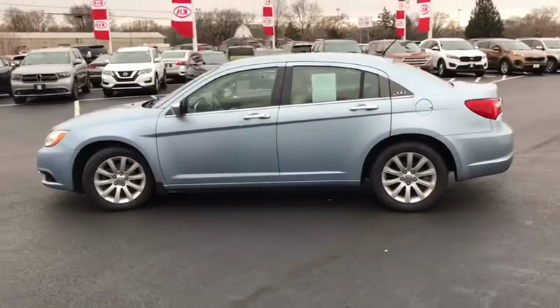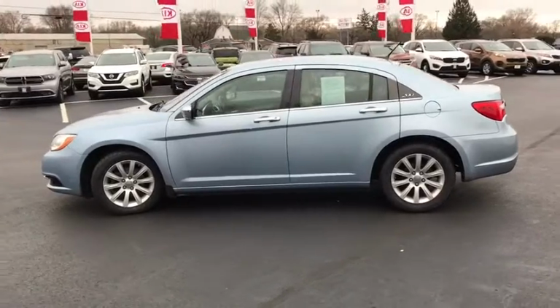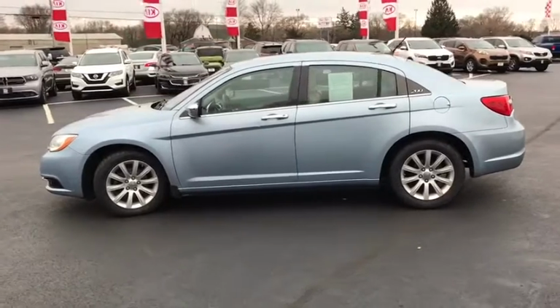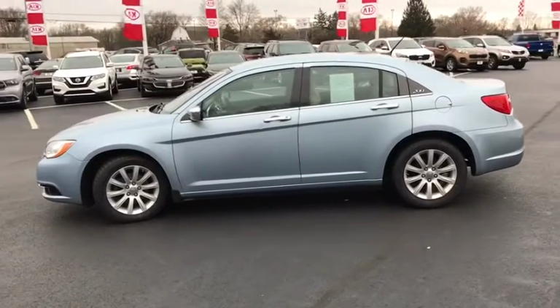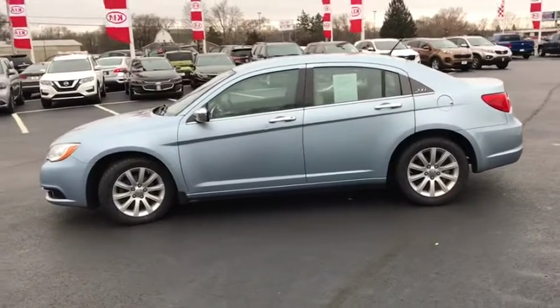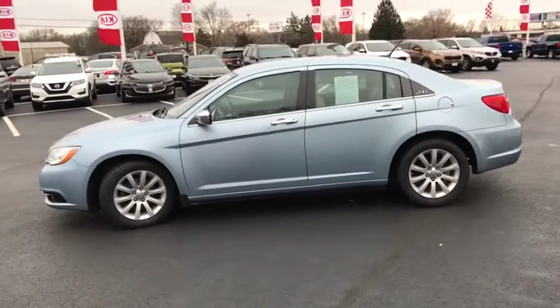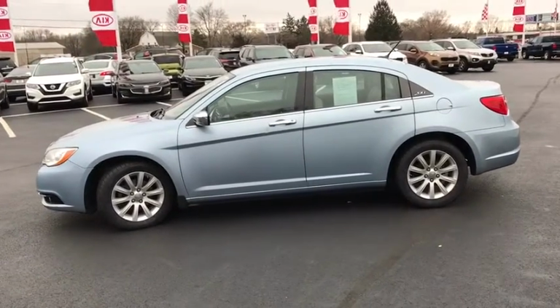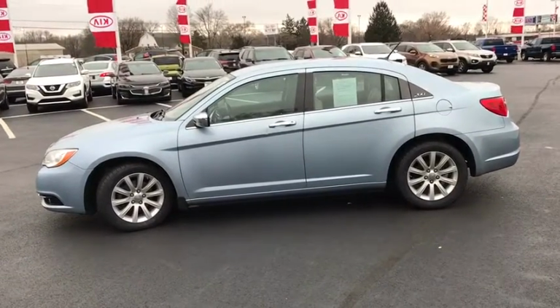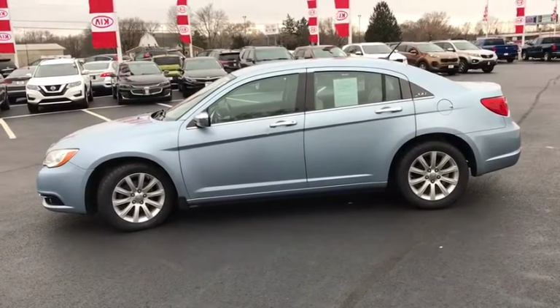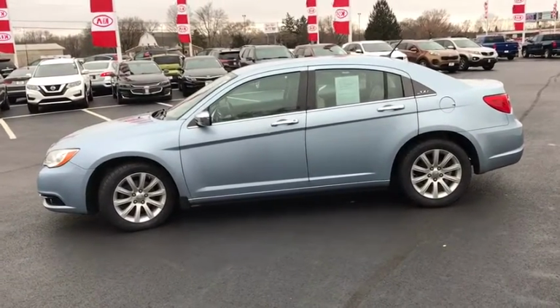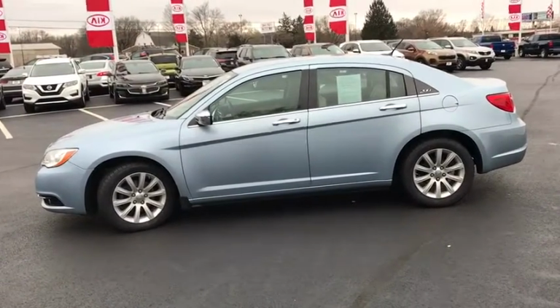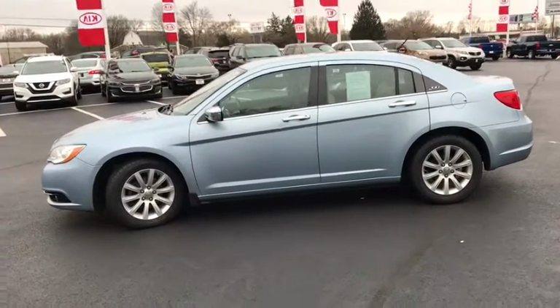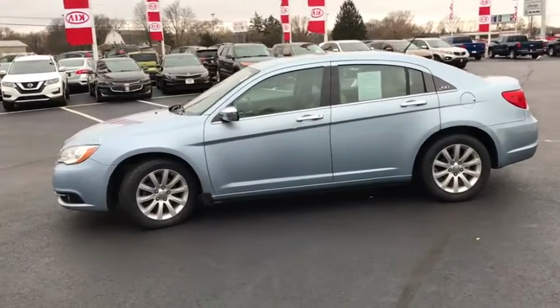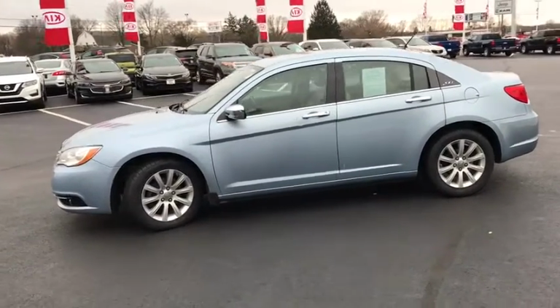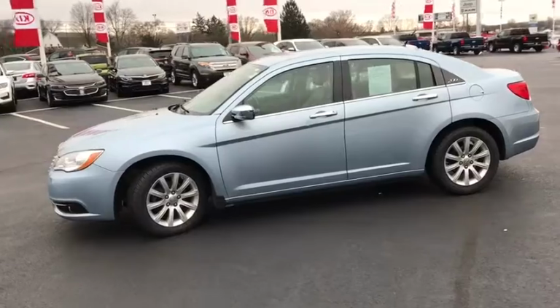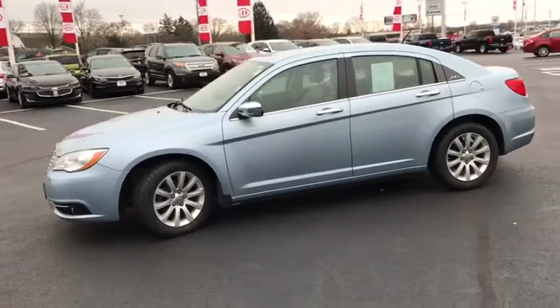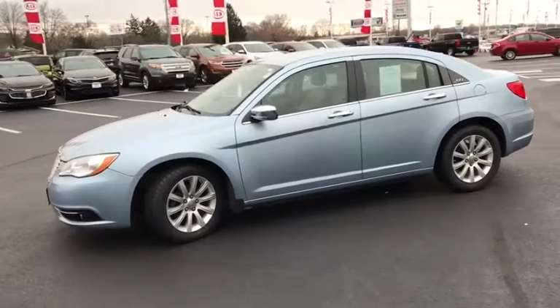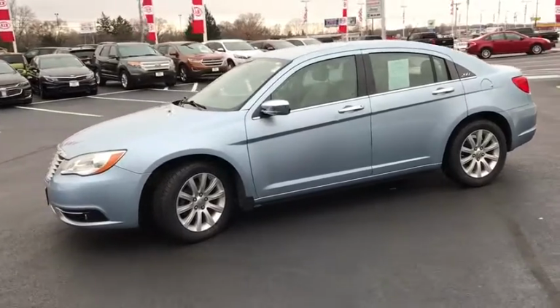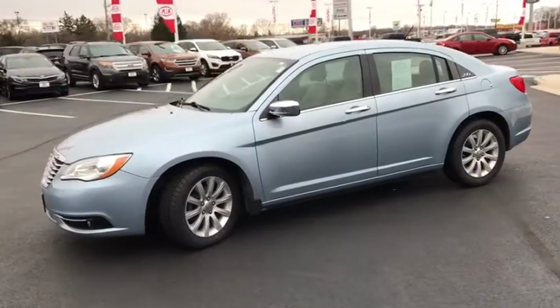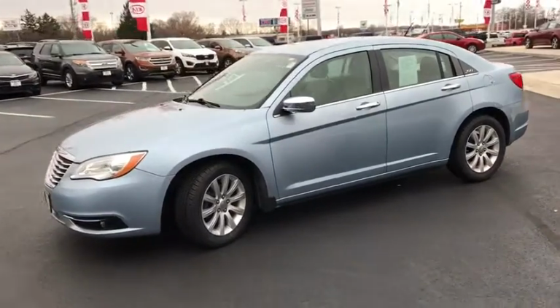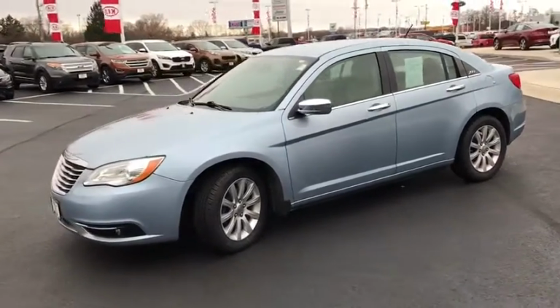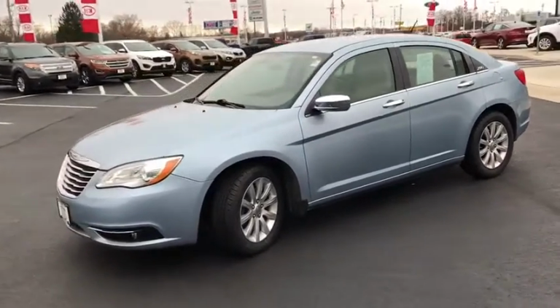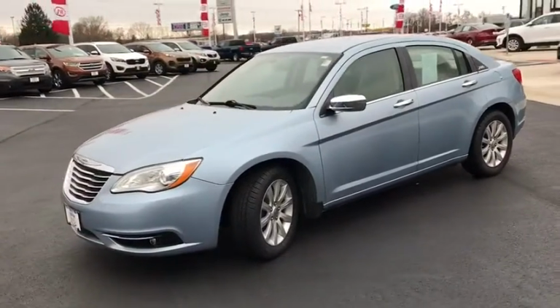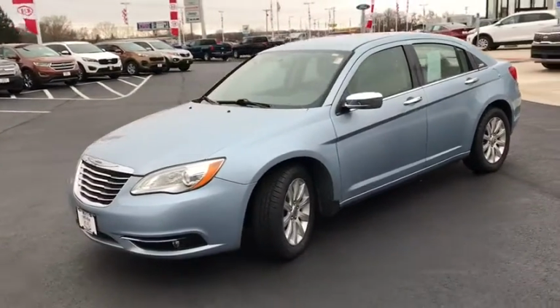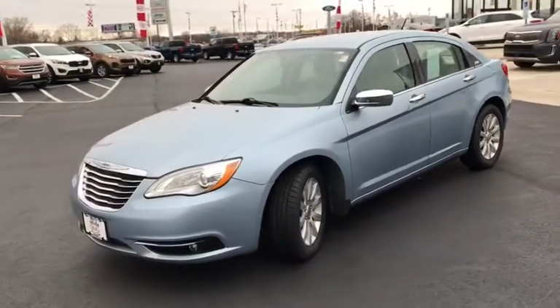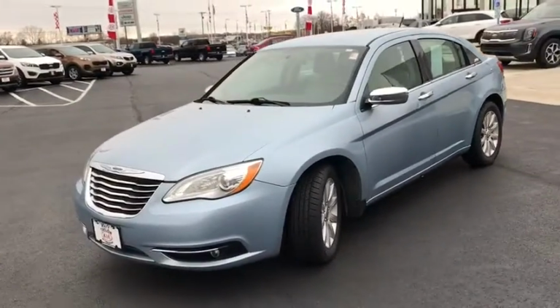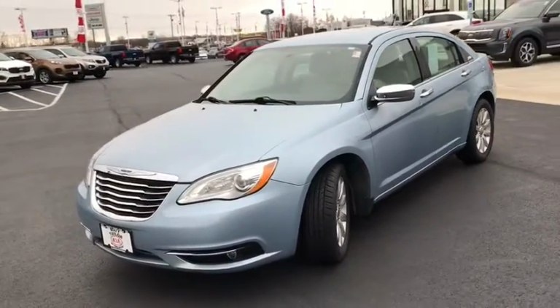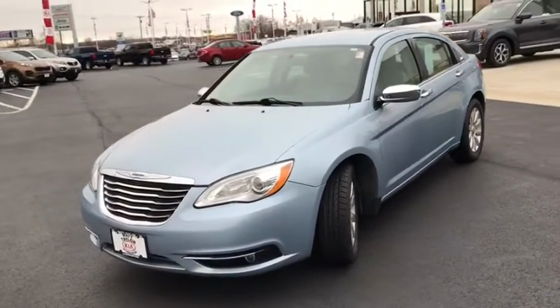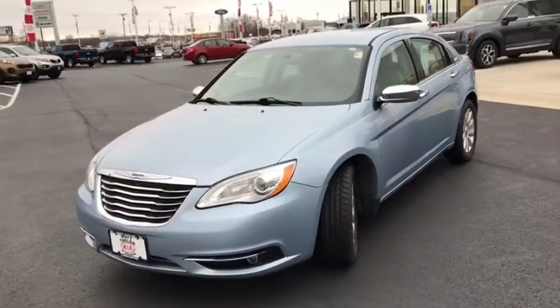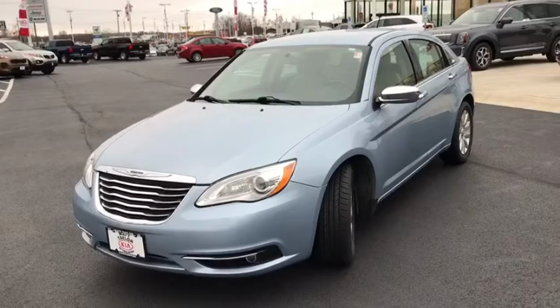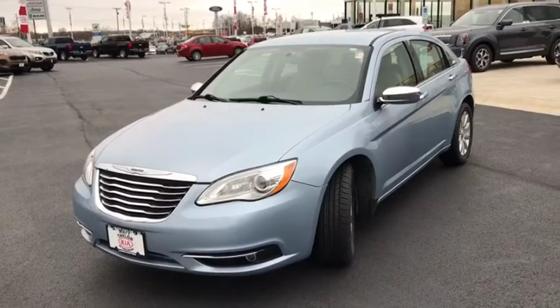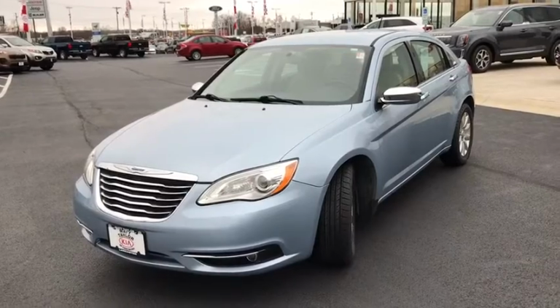Floor mats, four-wheel disc brakes, aluminum wheels, auto-dimming rear-view mirror, universal garage door opener, rear defrost, premium sound system, climate control, and front-wheel drive.